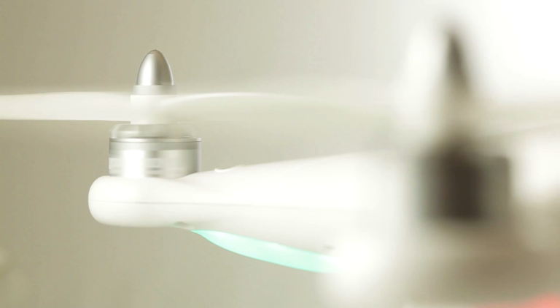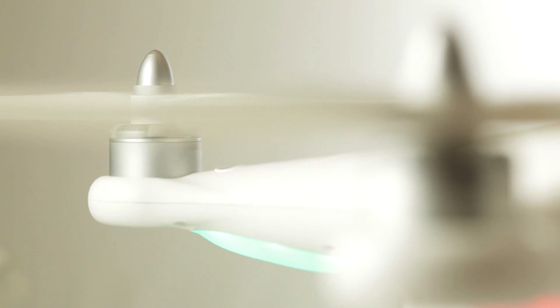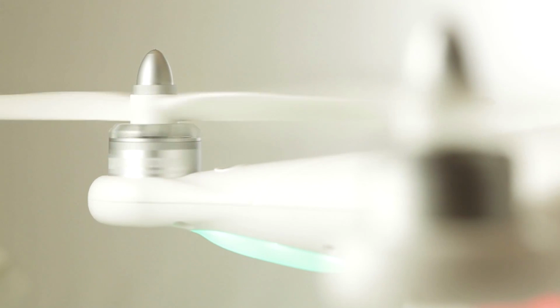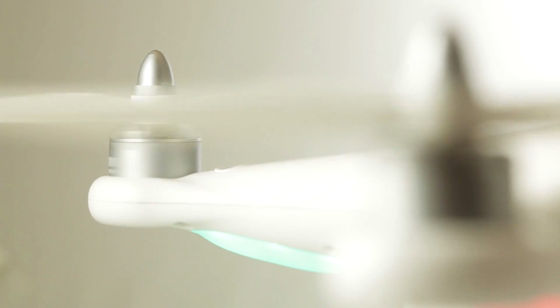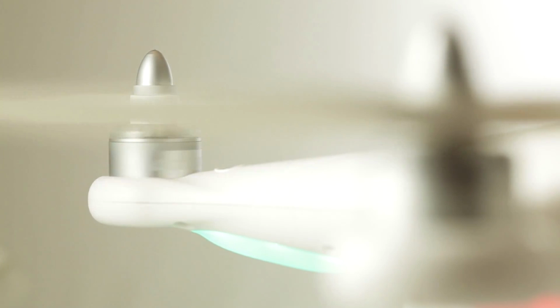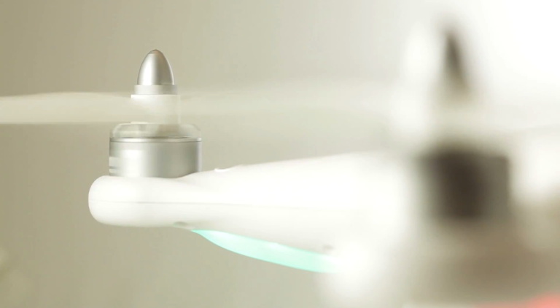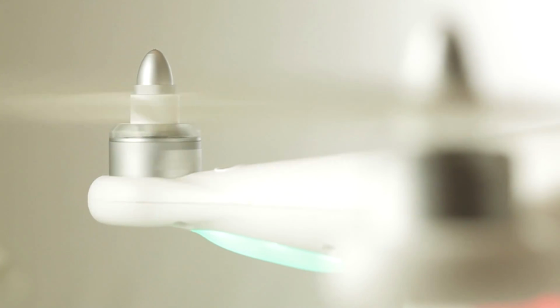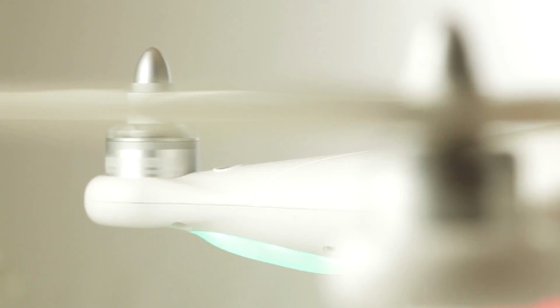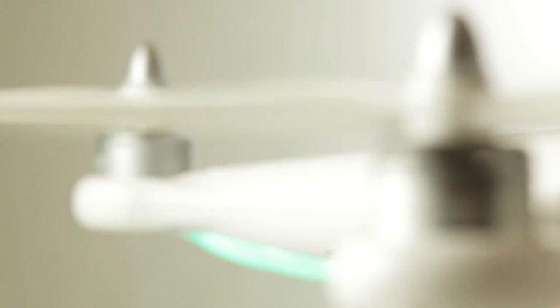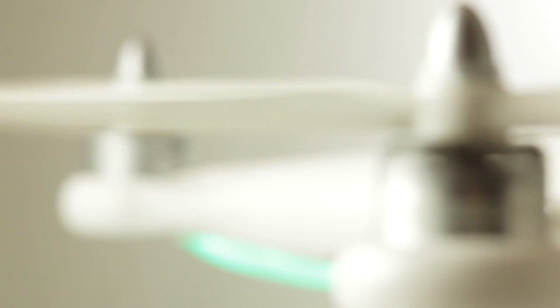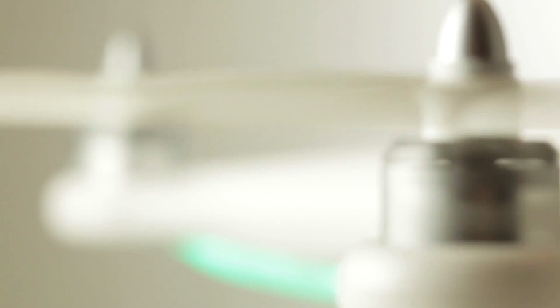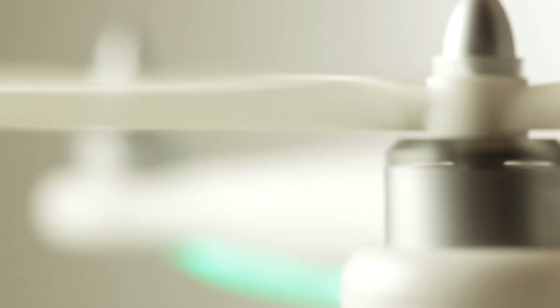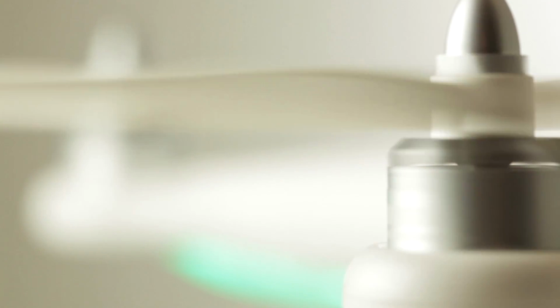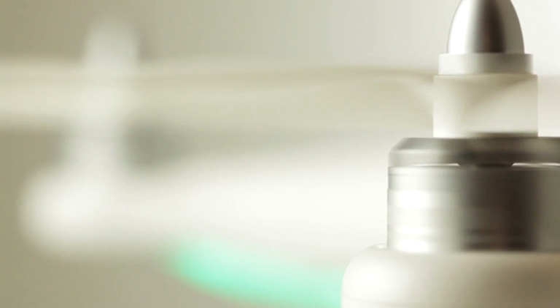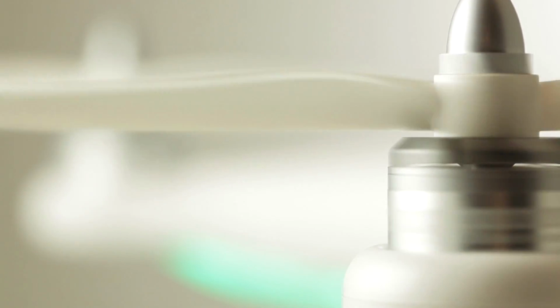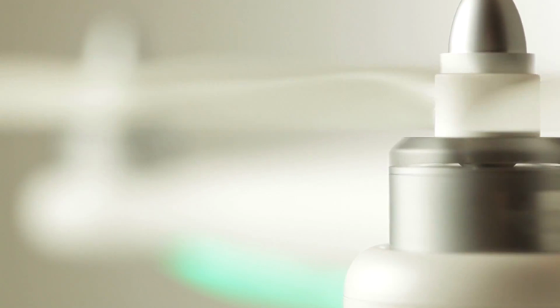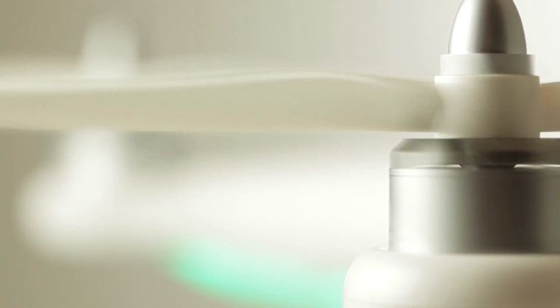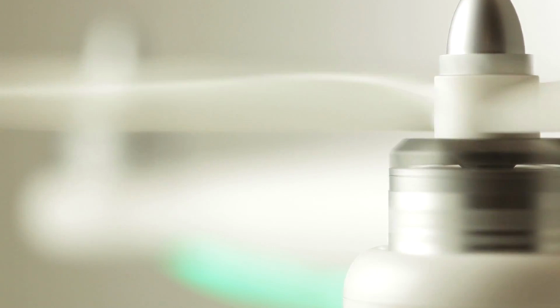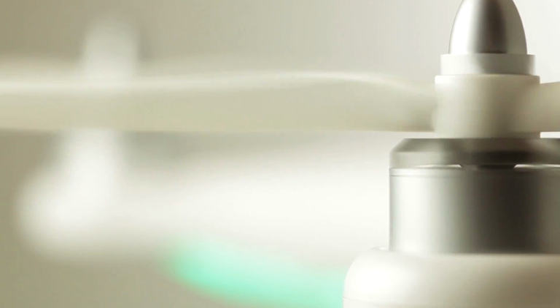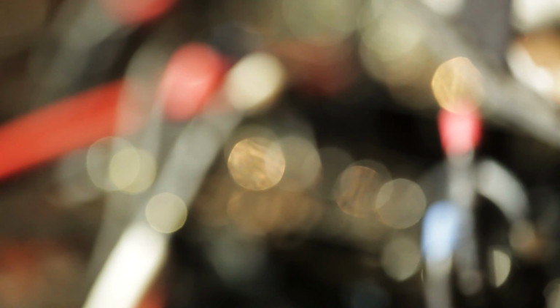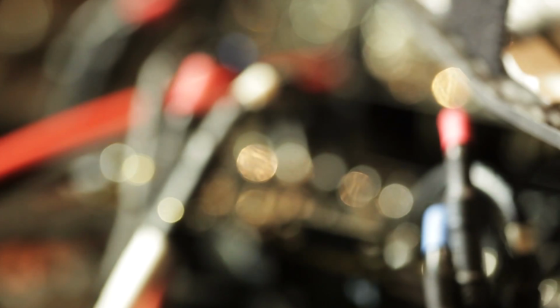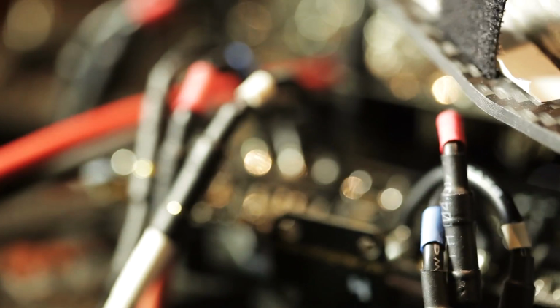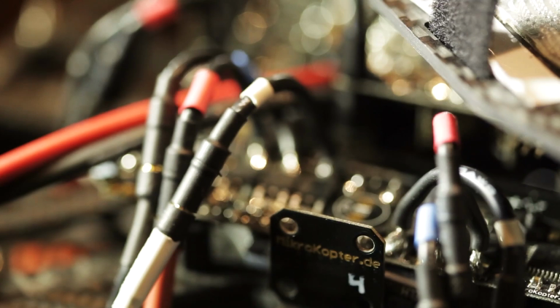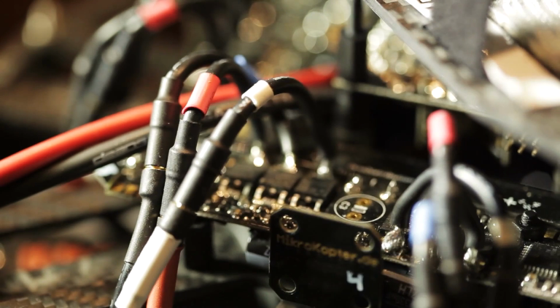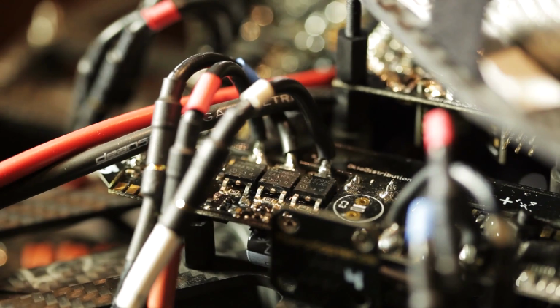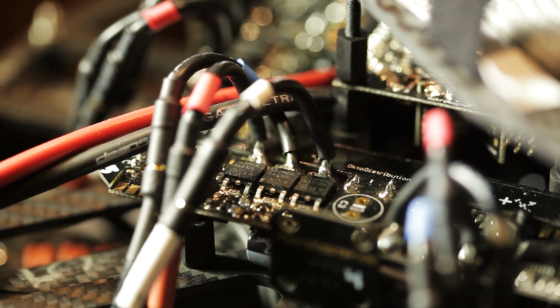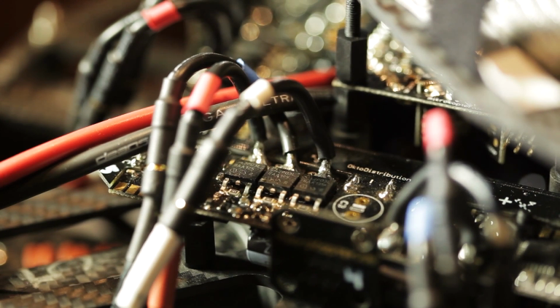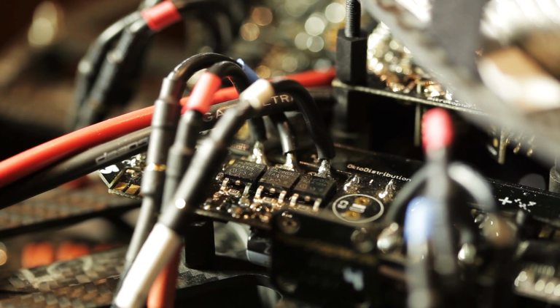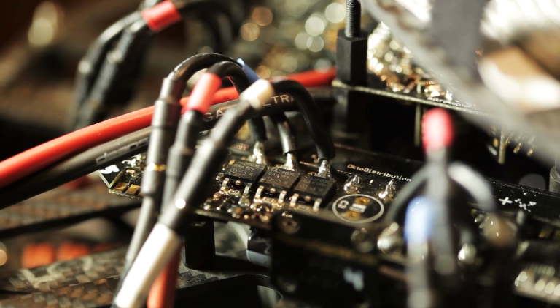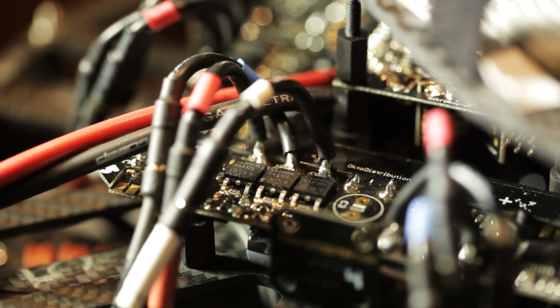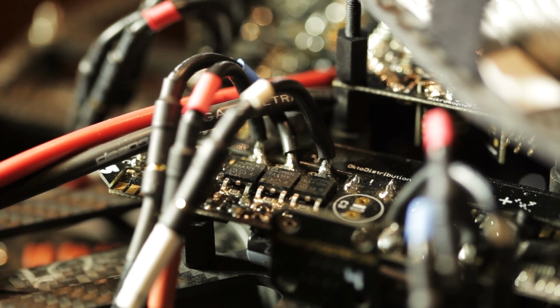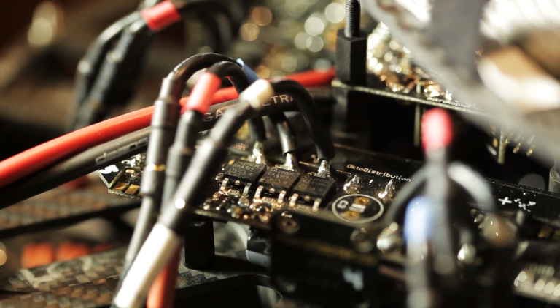Battery powered helis use what we call brushless motors. The motors use magnetics to generate spin. Brushless motors are expensive but they're very powerful and efficient. Next on the list is ESCs, which stands for electronic speed control. The ESCs control the speed of the motors.